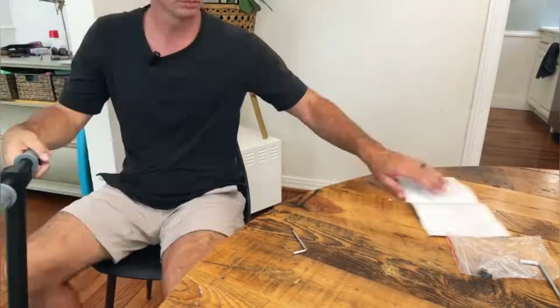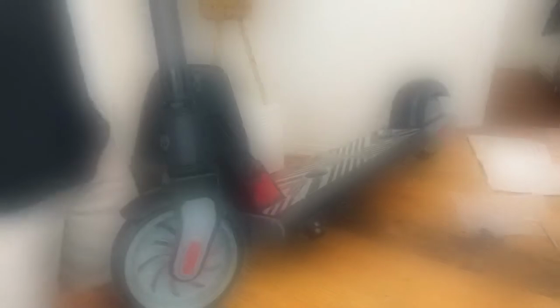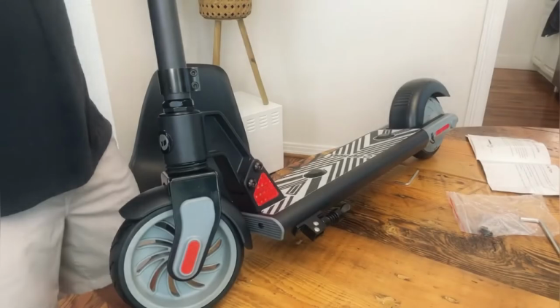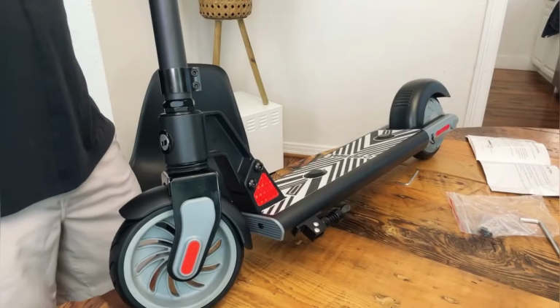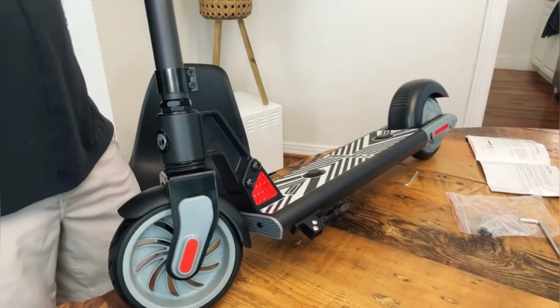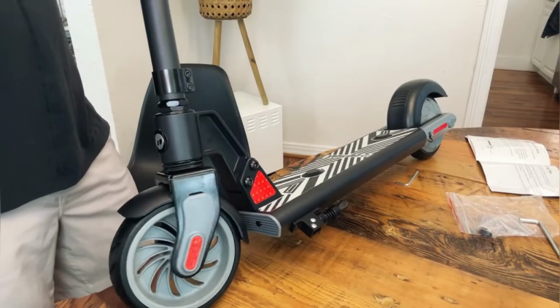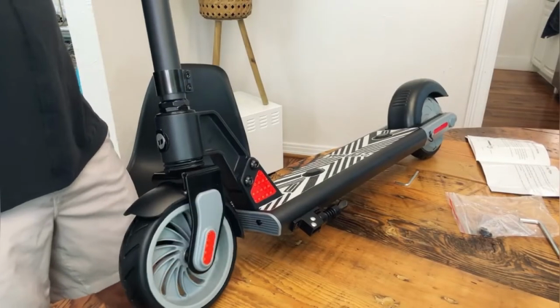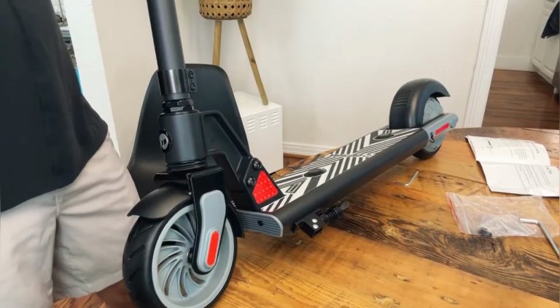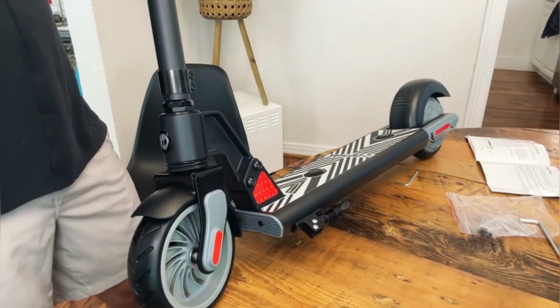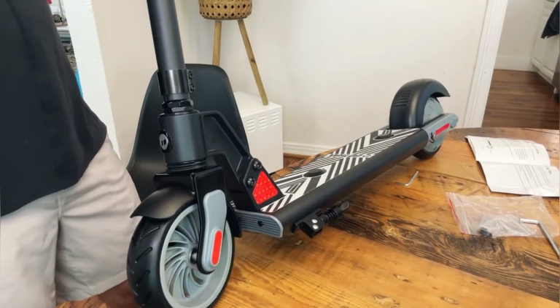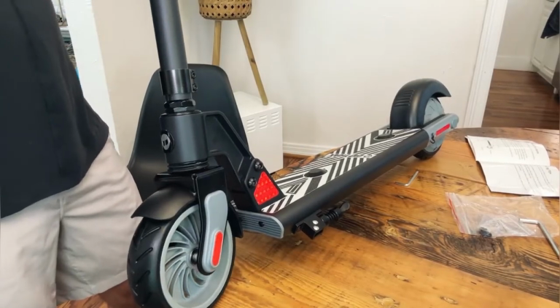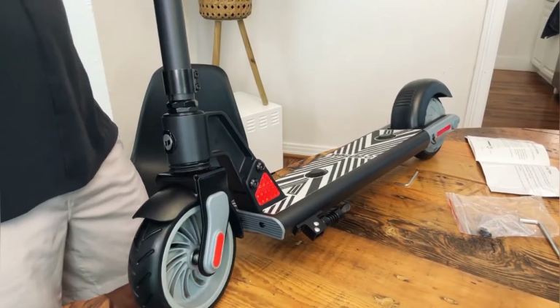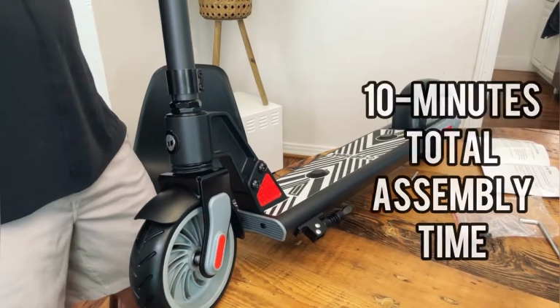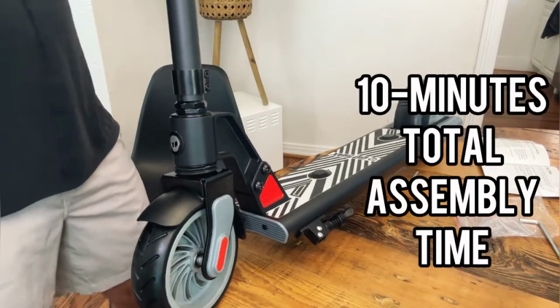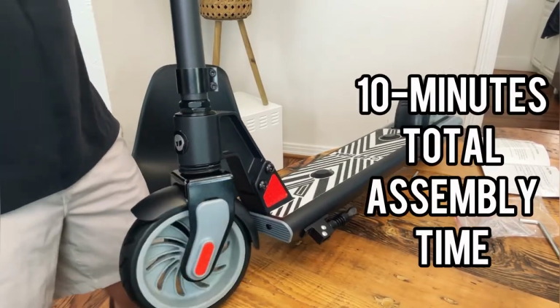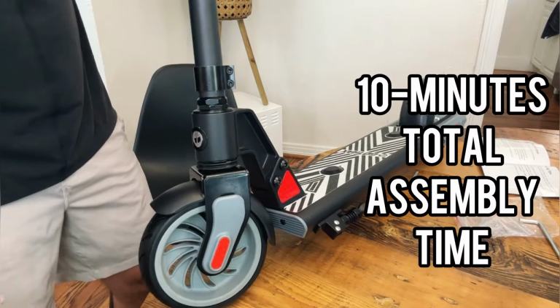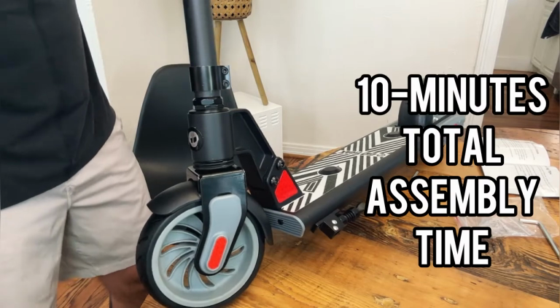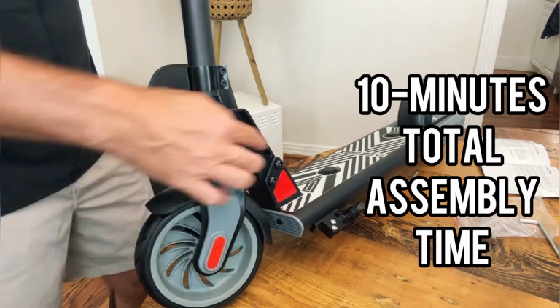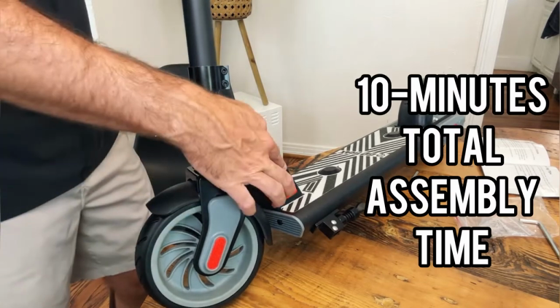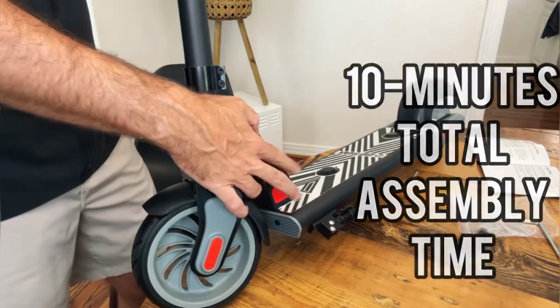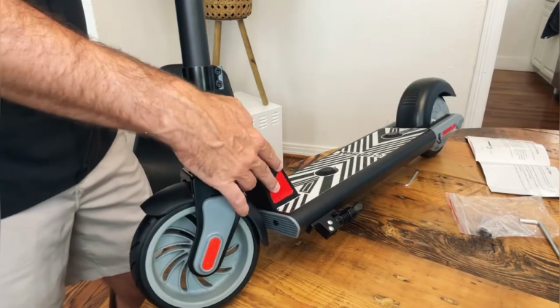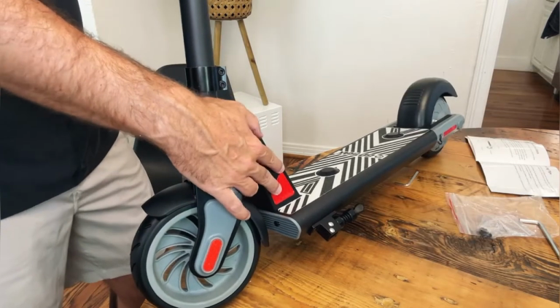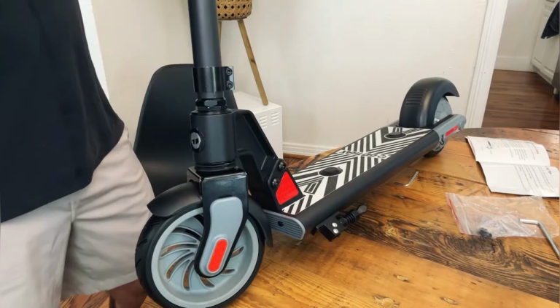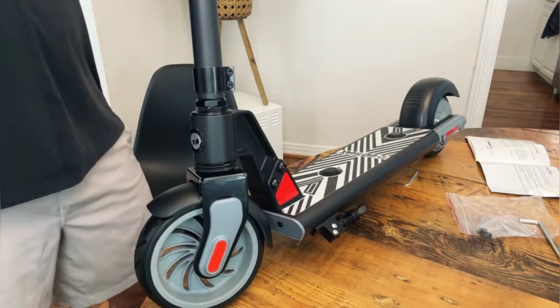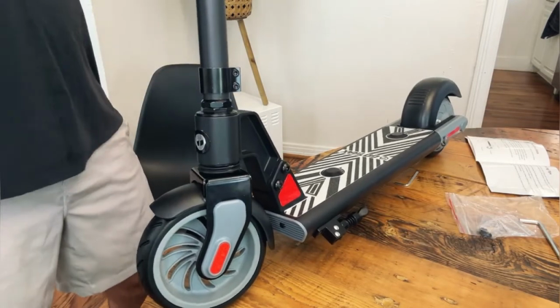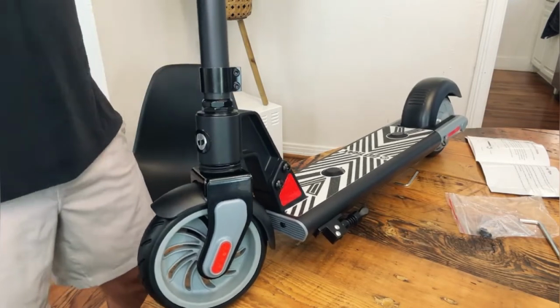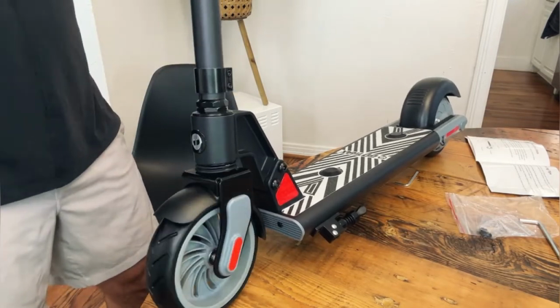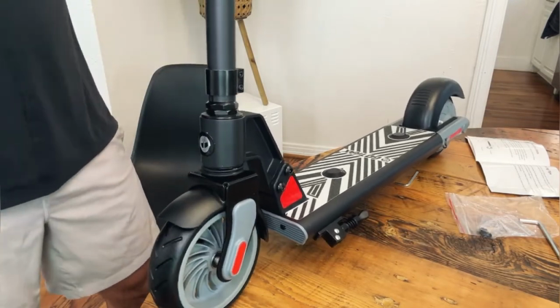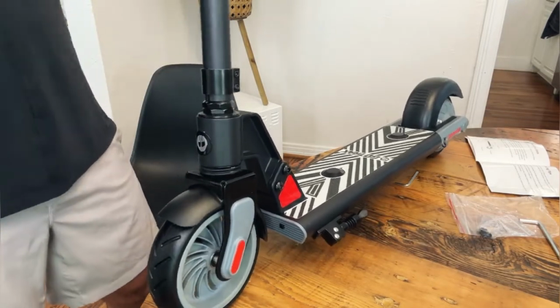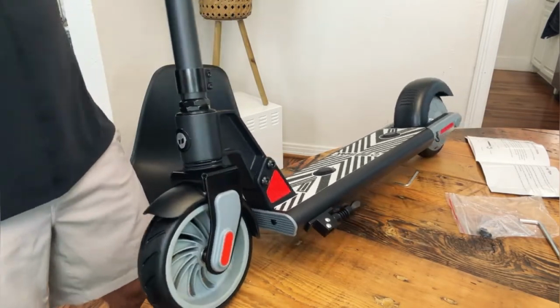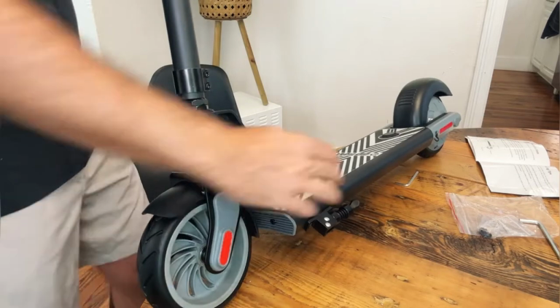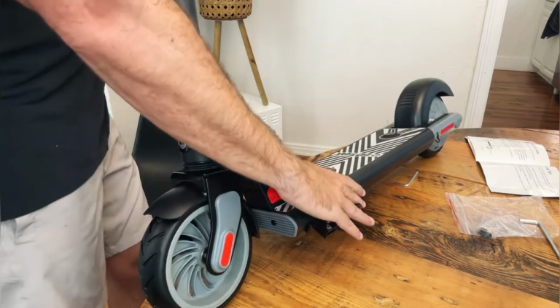There you have it — we are fully assembled. That took maybe 10 minutes, really simple. Only six bolts: two on either side and then a couple at the top. Really really simple setup.